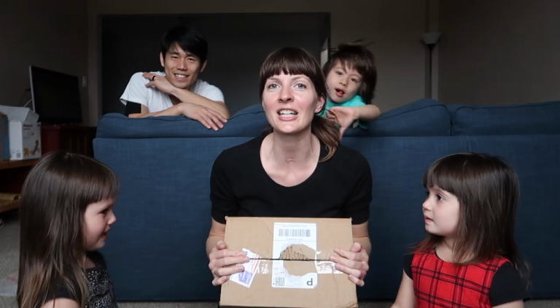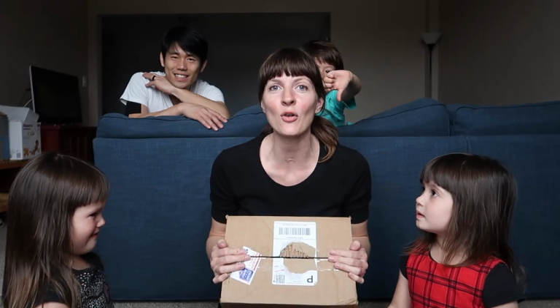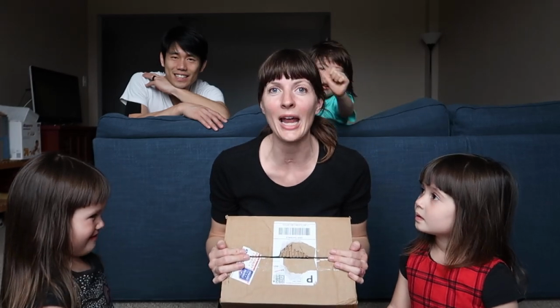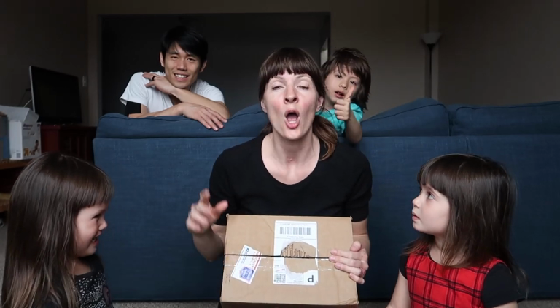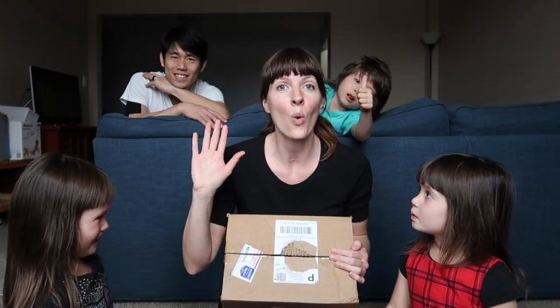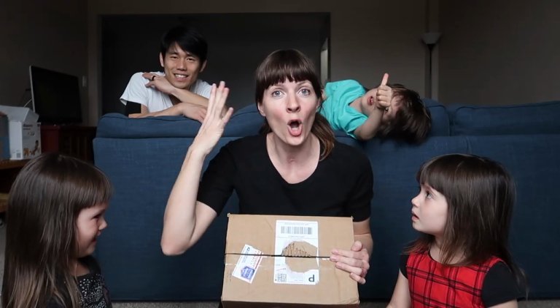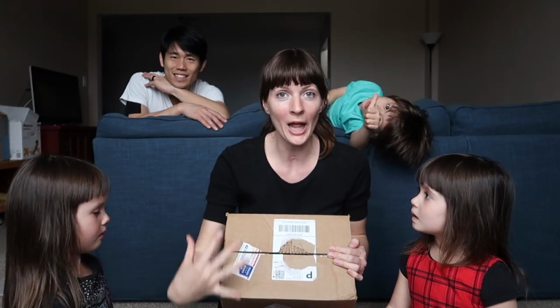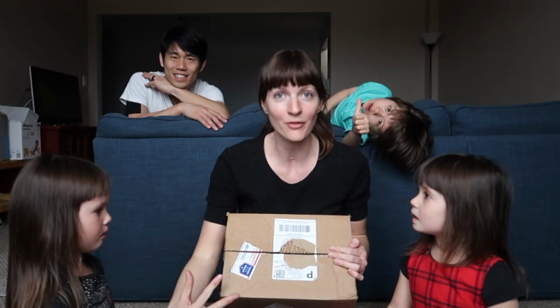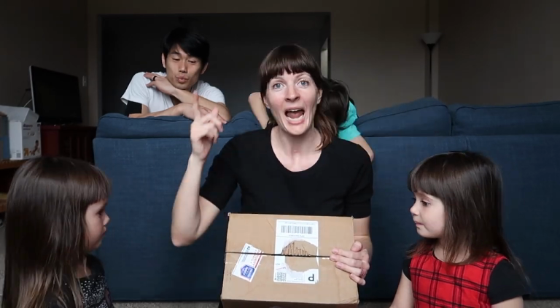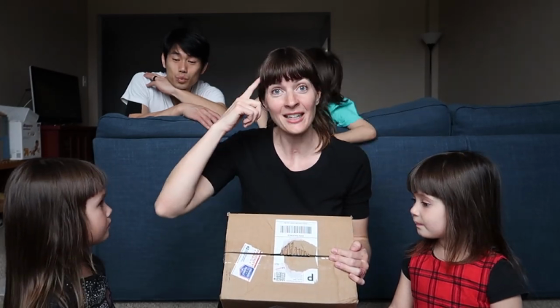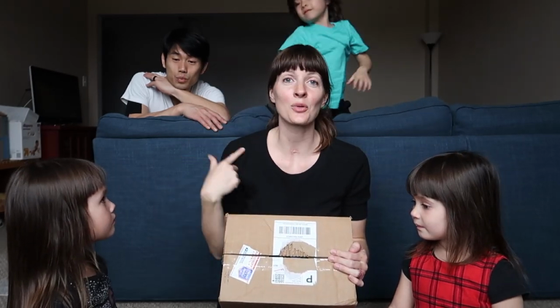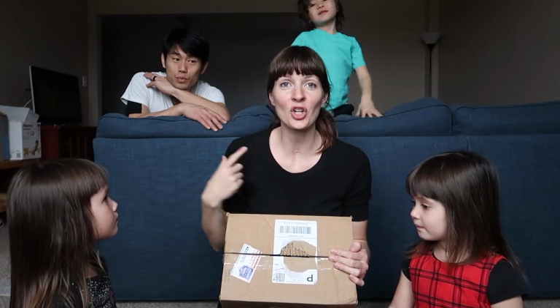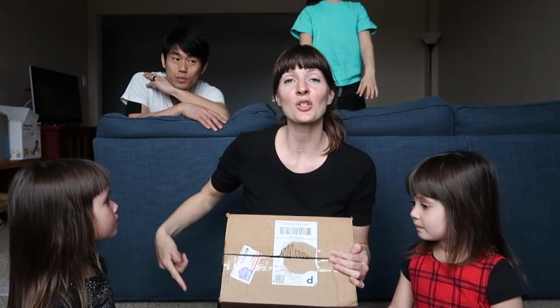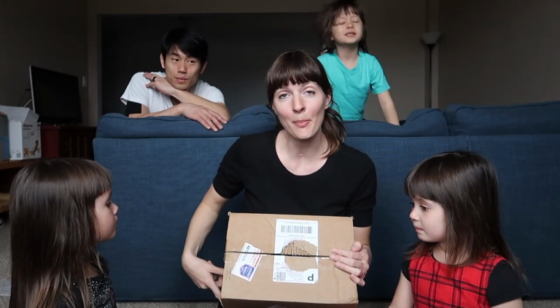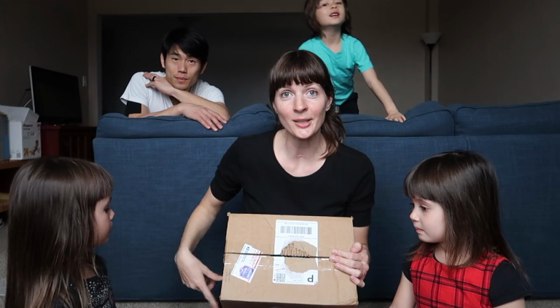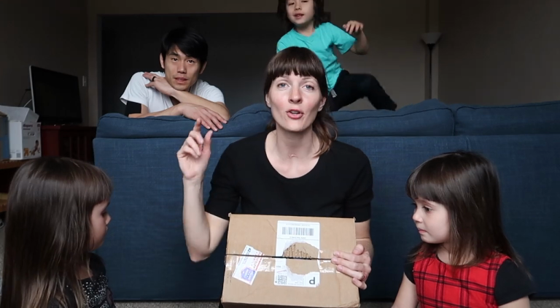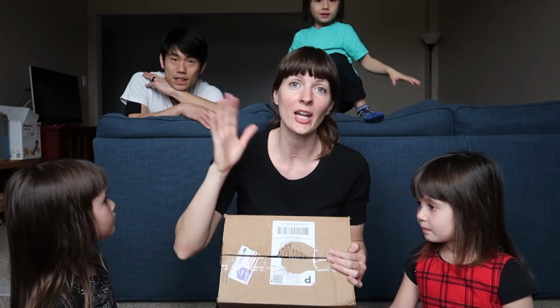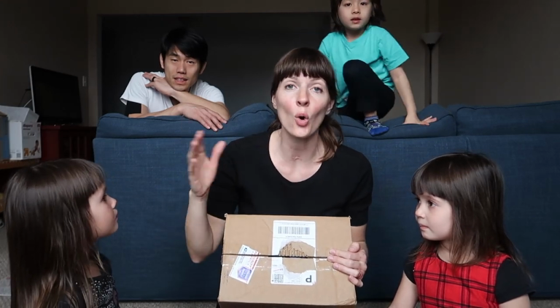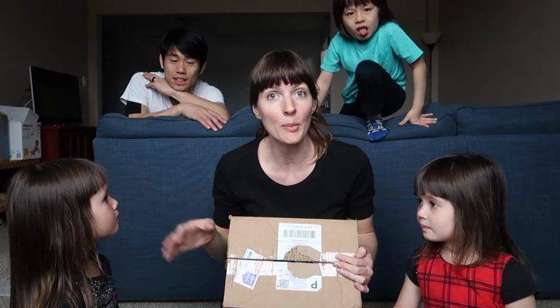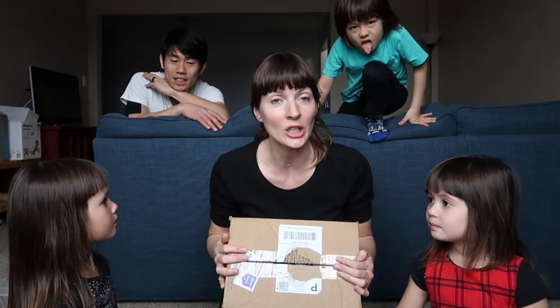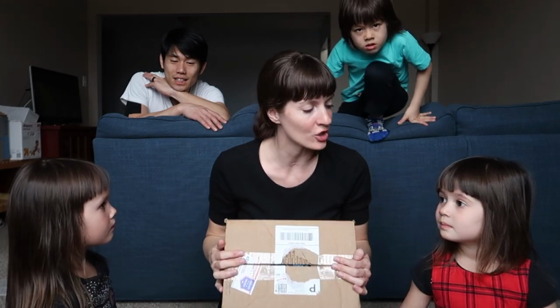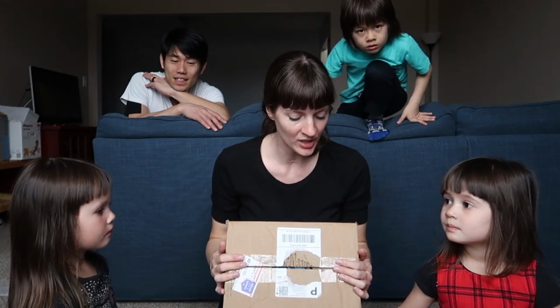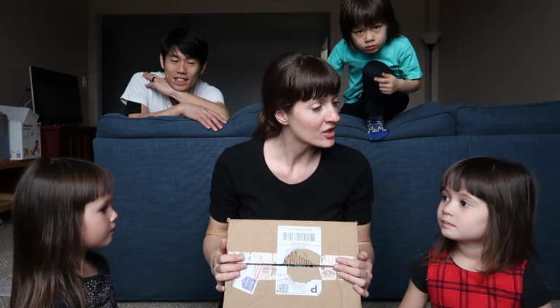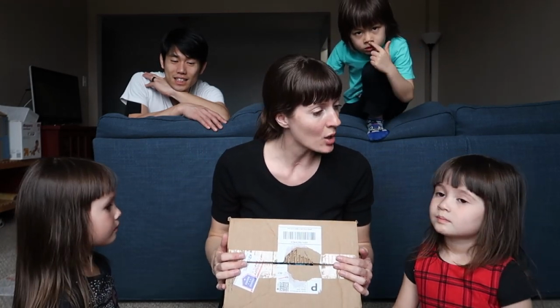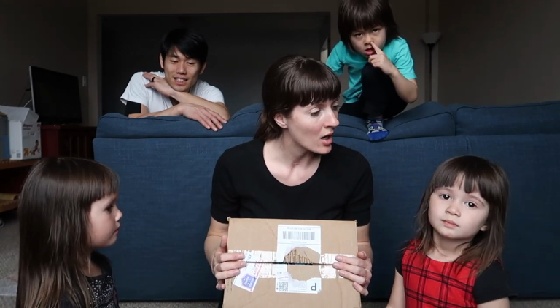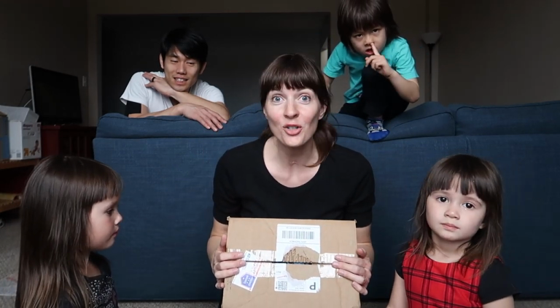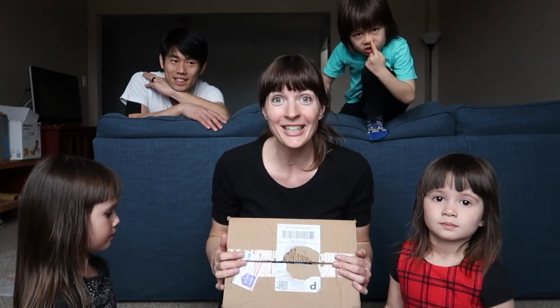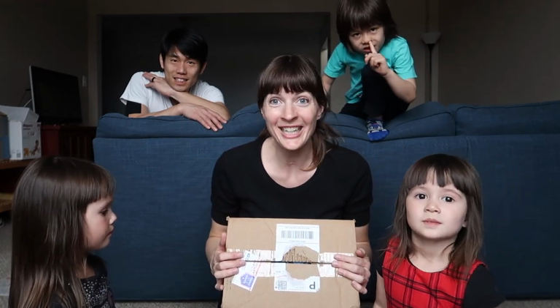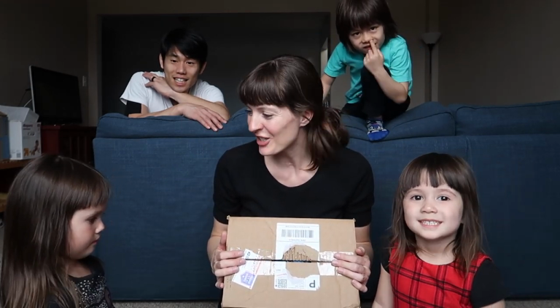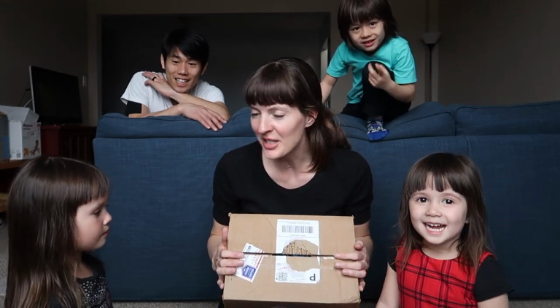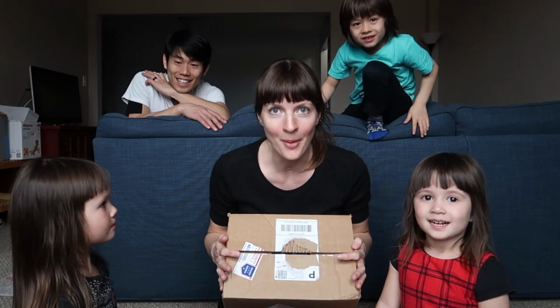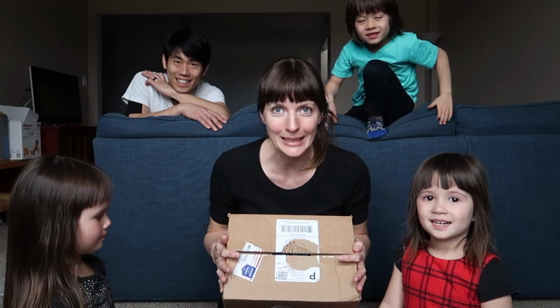They're gonna give away one whole outfit — hat, swim shirt, swim bottom for a girl or a boy, you choose. So, are you ready to do some unboxing?